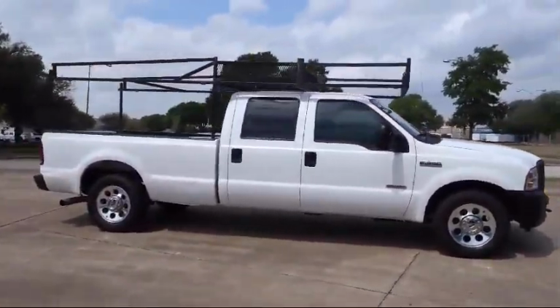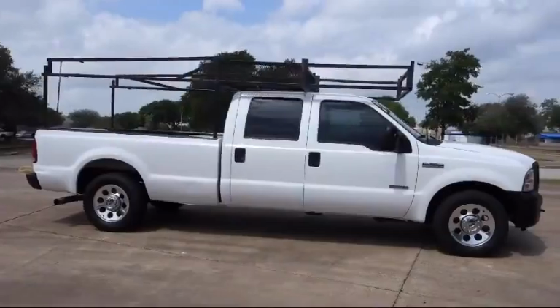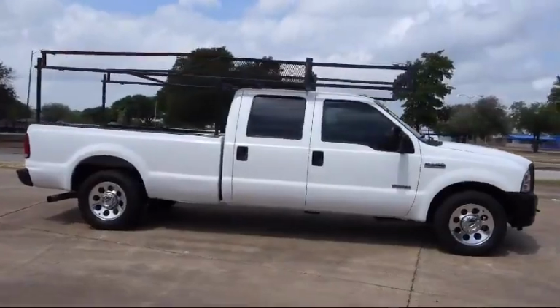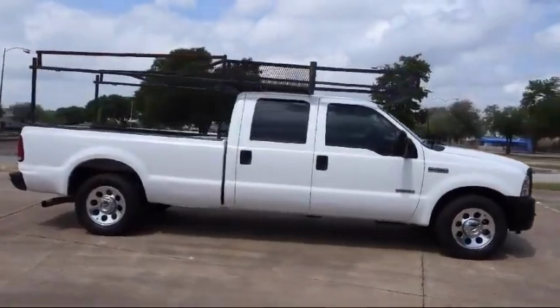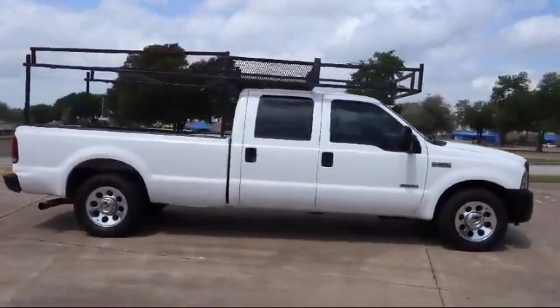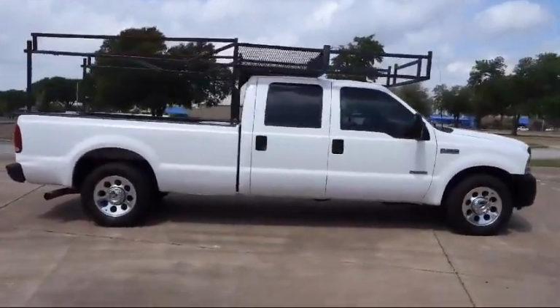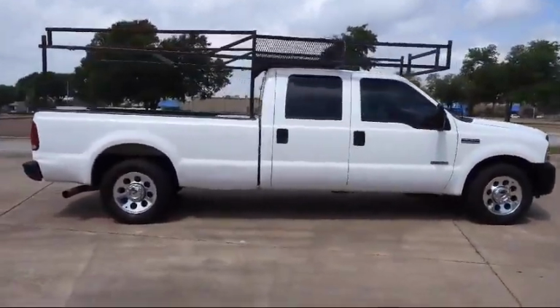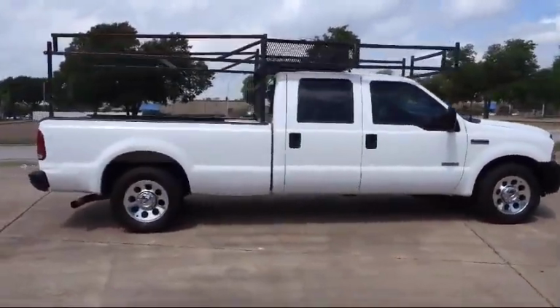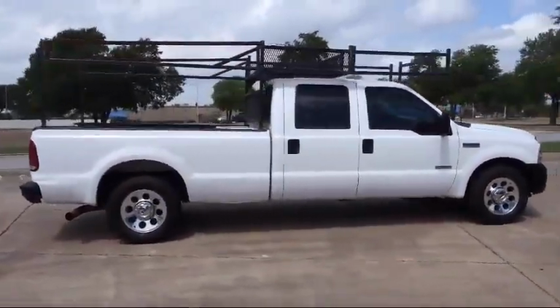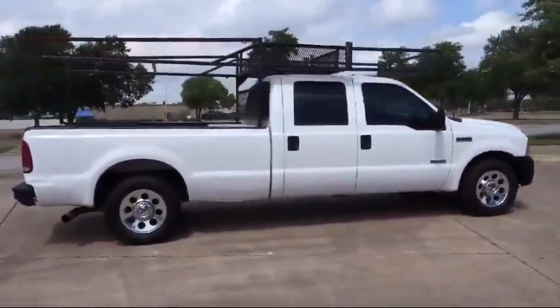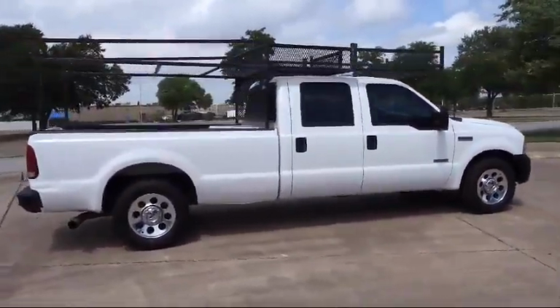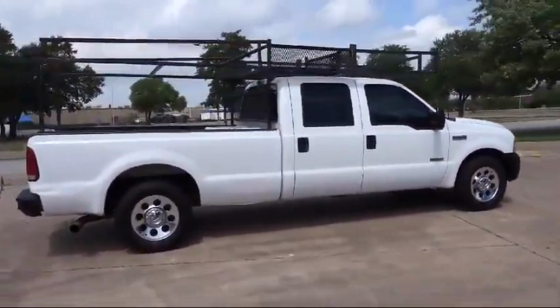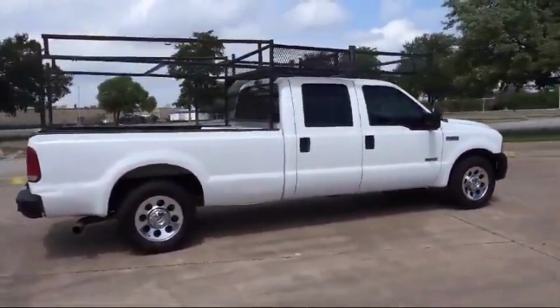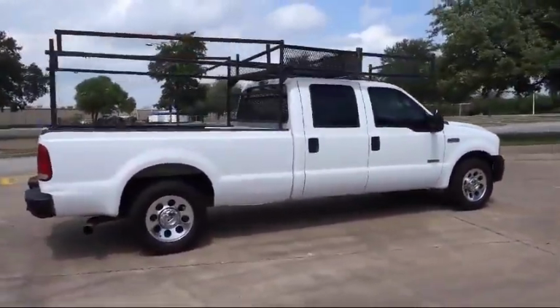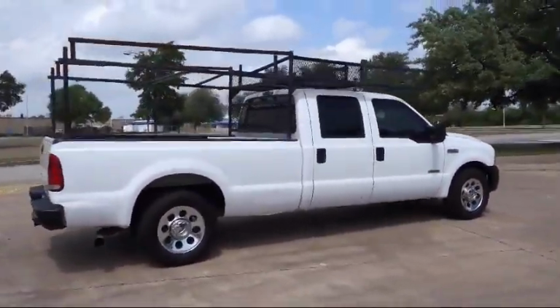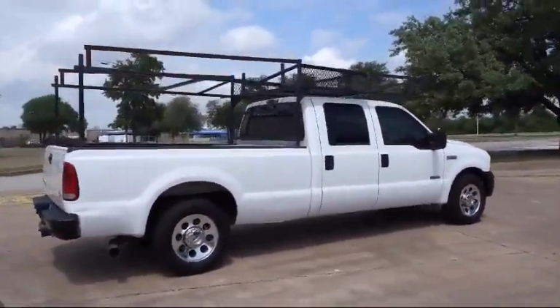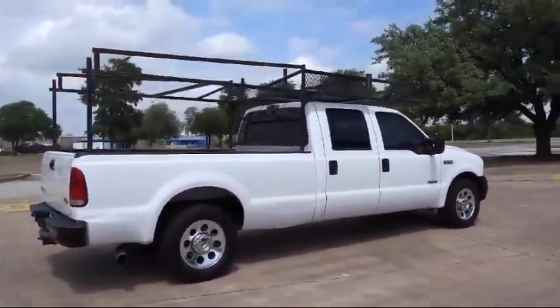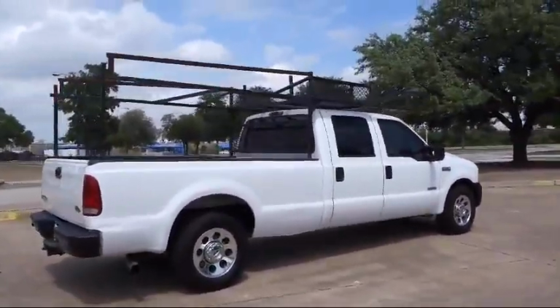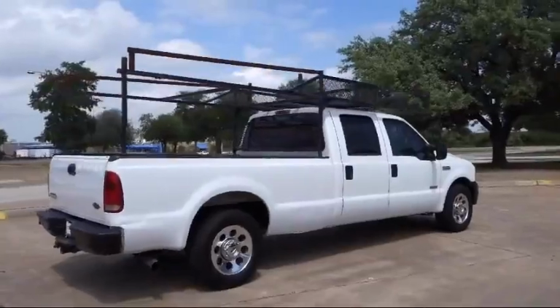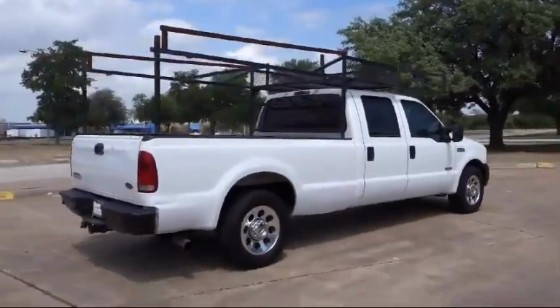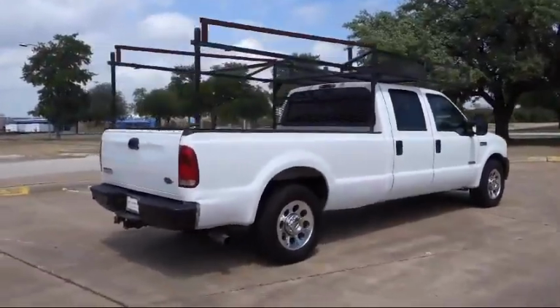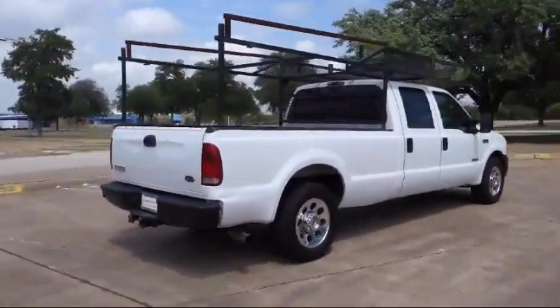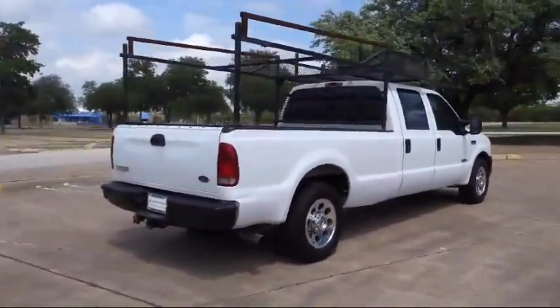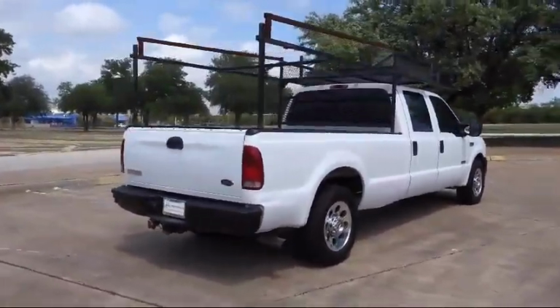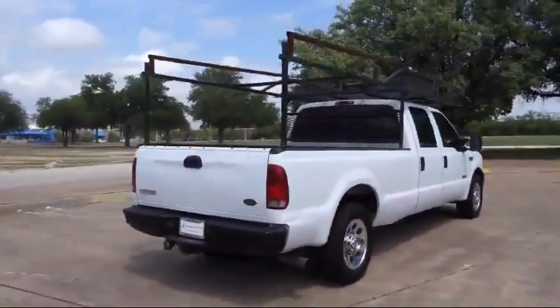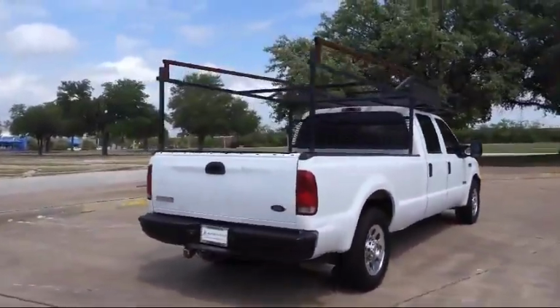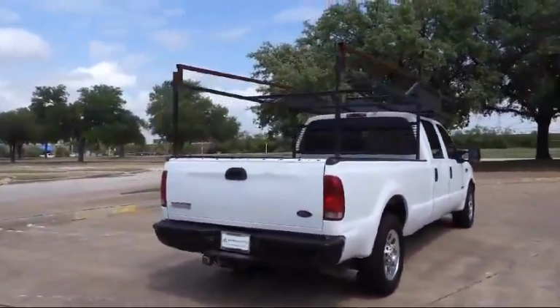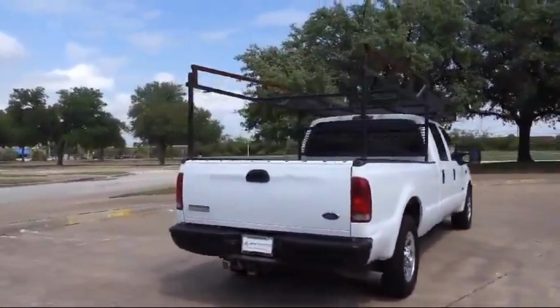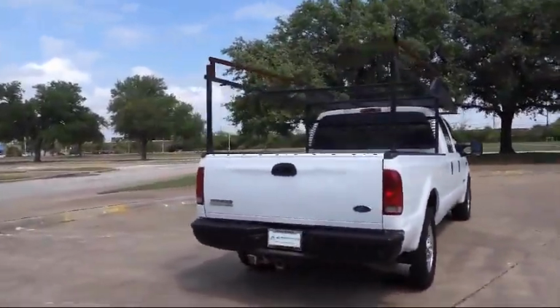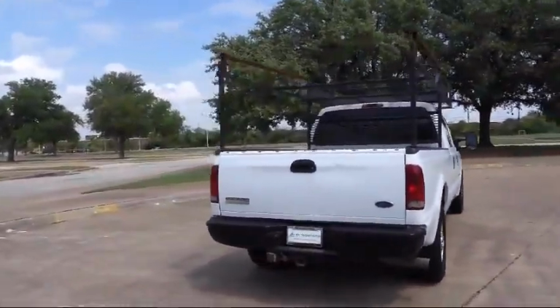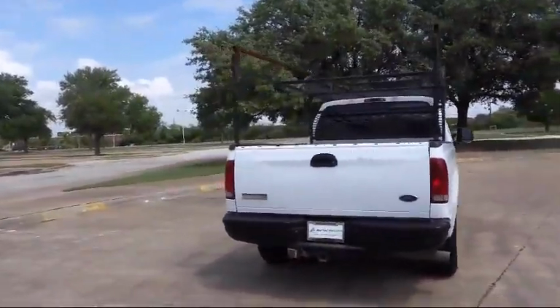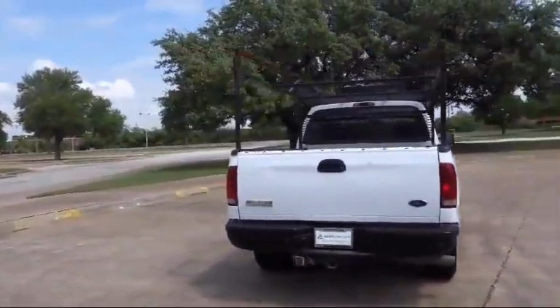Along with our terrific collection of available inventory, AutoCentrix is home to great financing options, competitive interest rates, and premium vehicle warranties that anyone can afford.